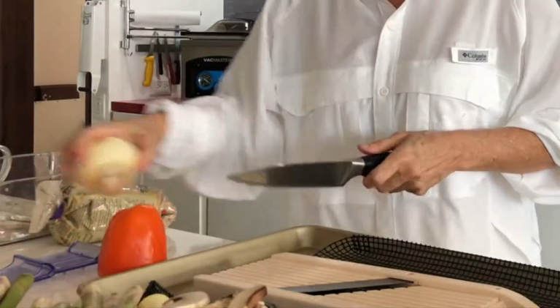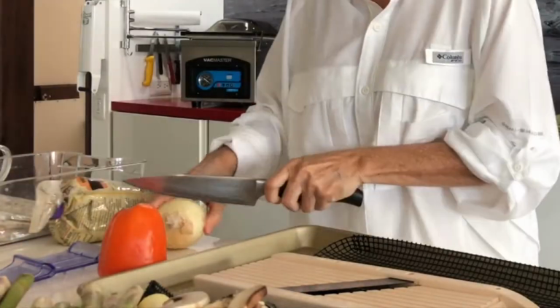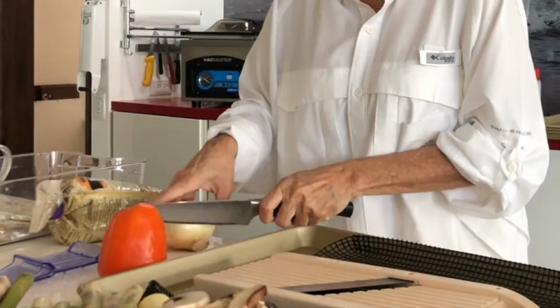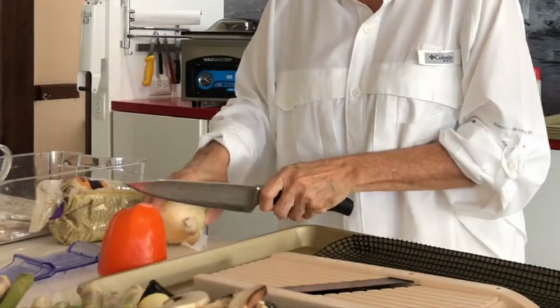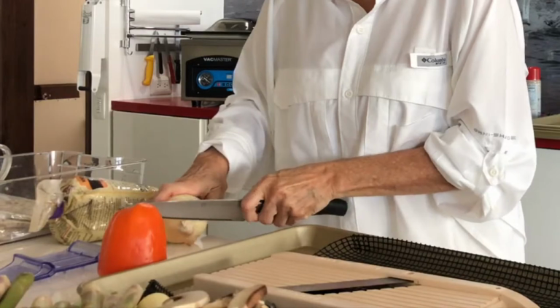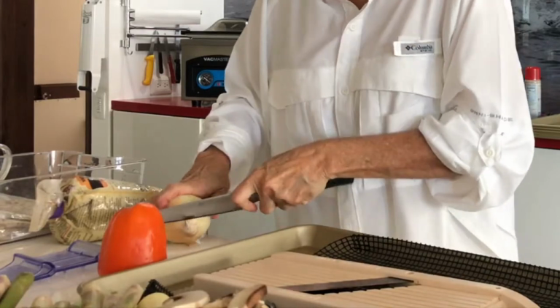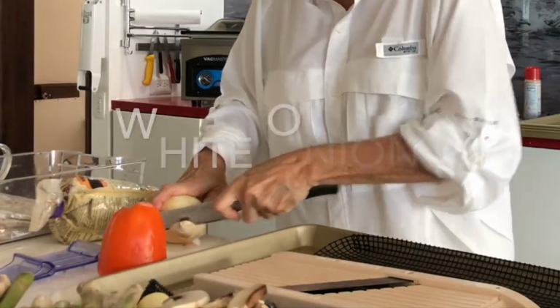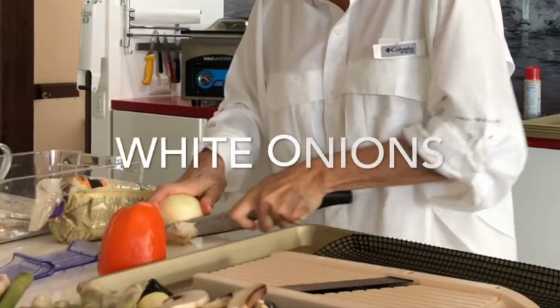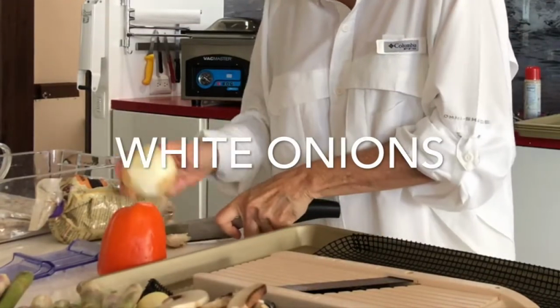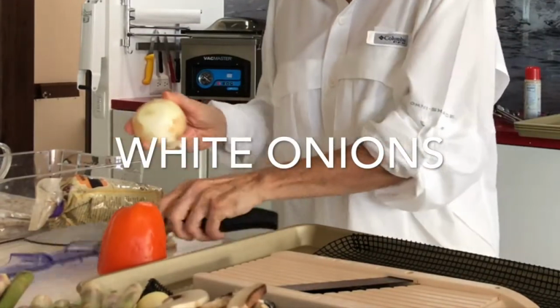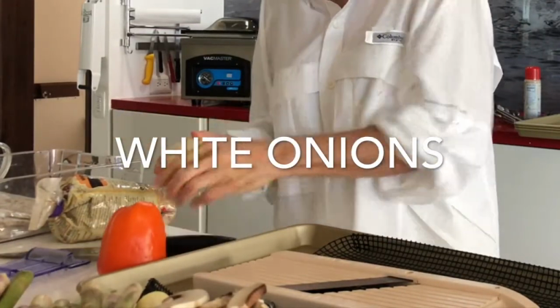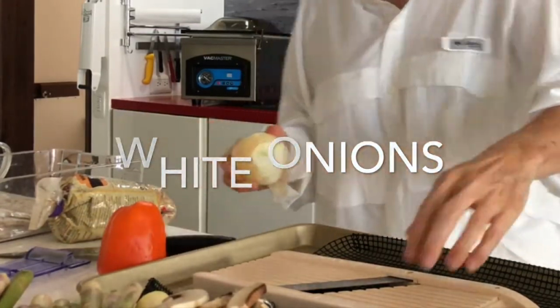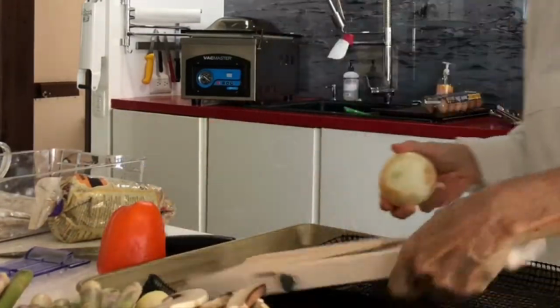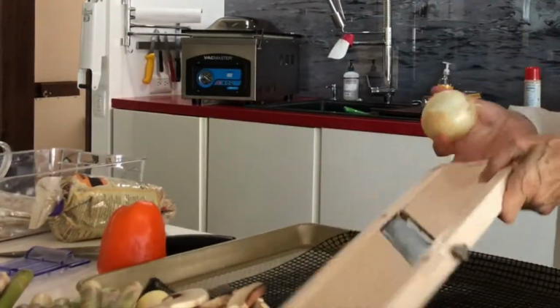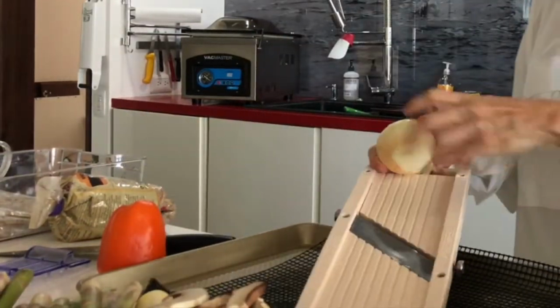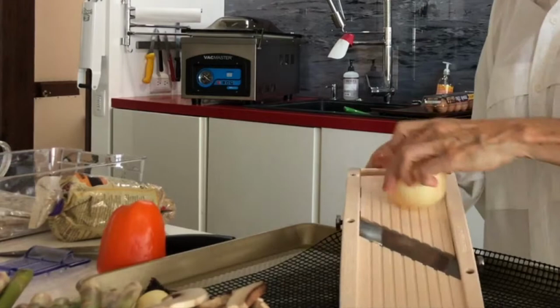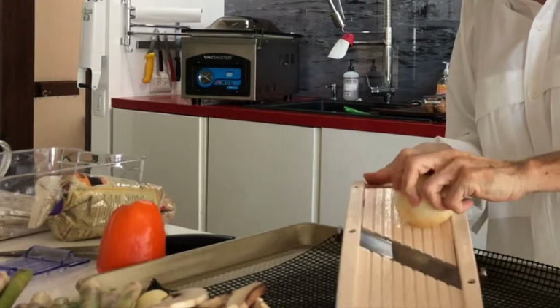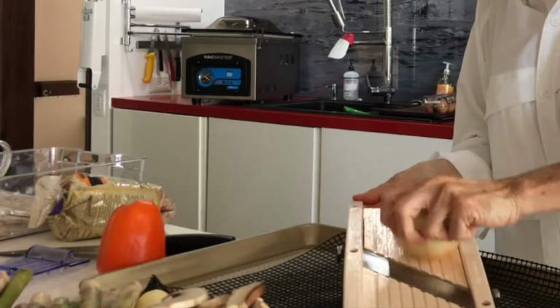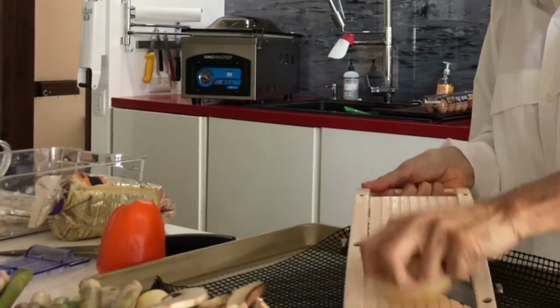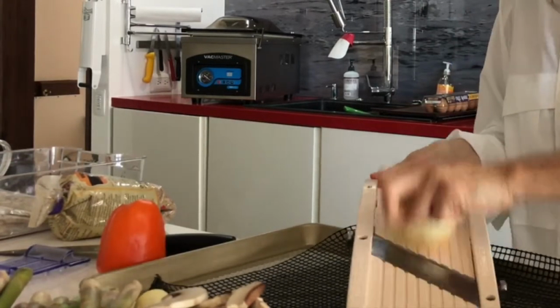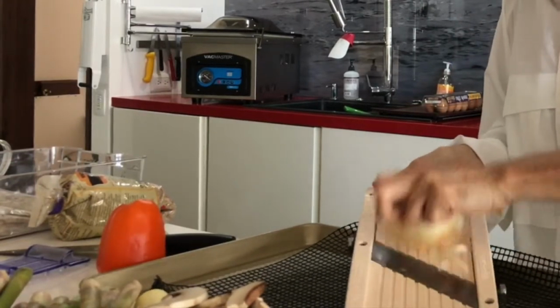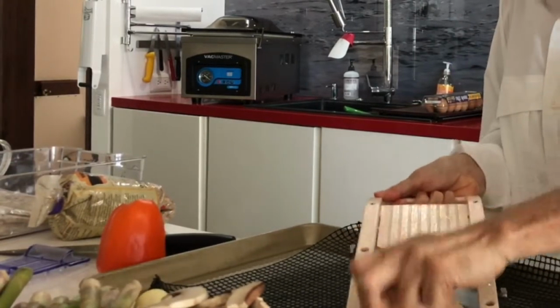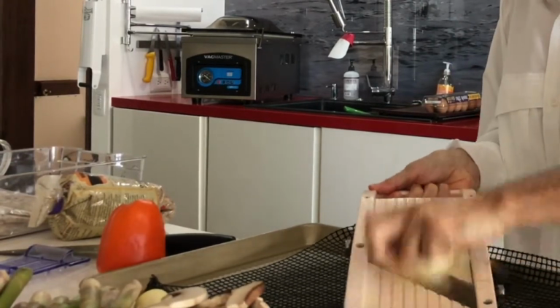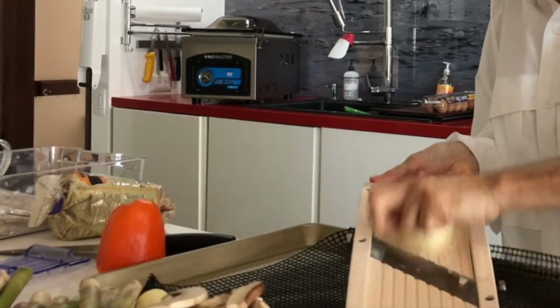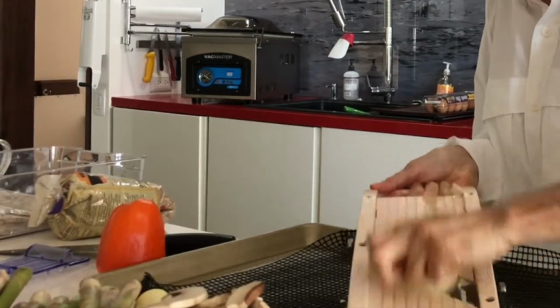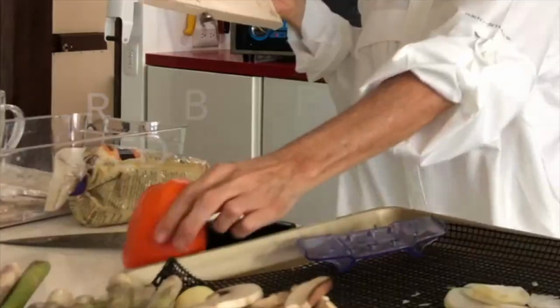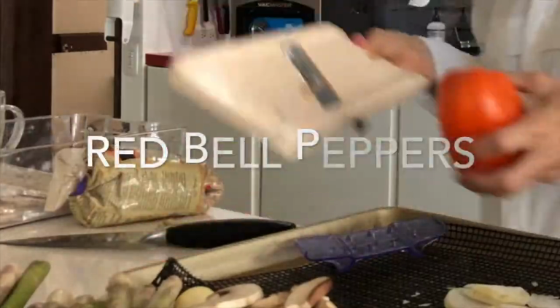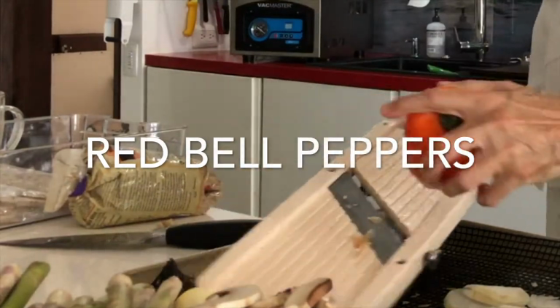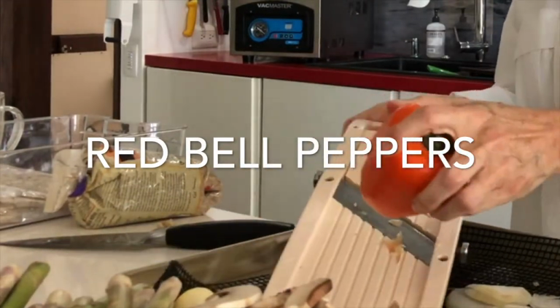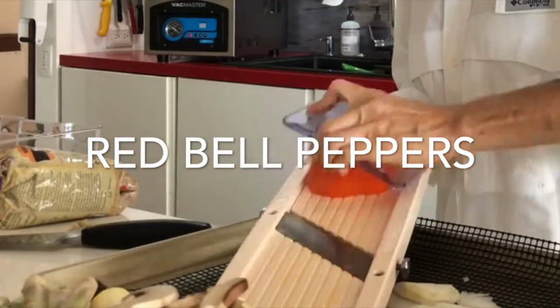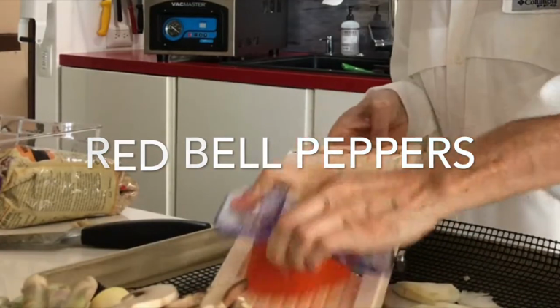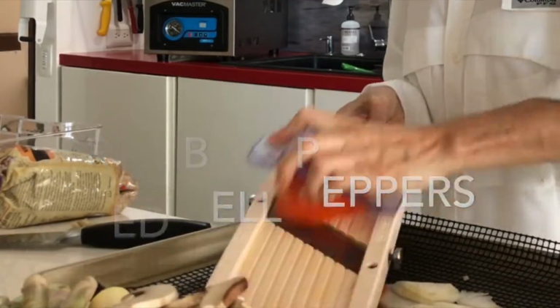Super easy to make. You can make all these vegetables on your grill — it's summer now, and you can have the most amazing flavors with your grill outside. The first thing you do is slice all your vegetables.